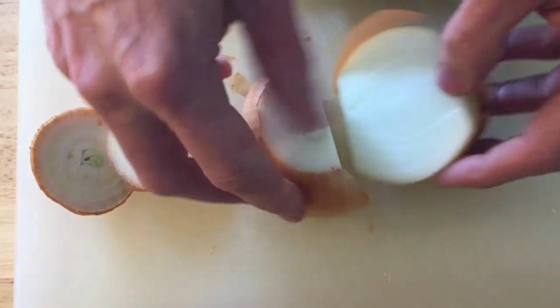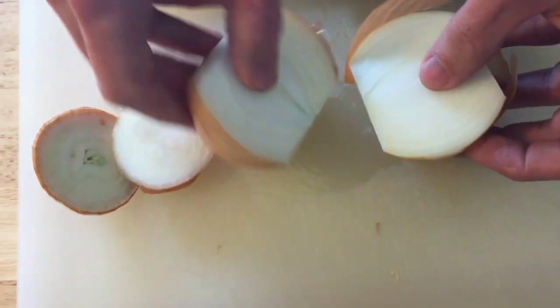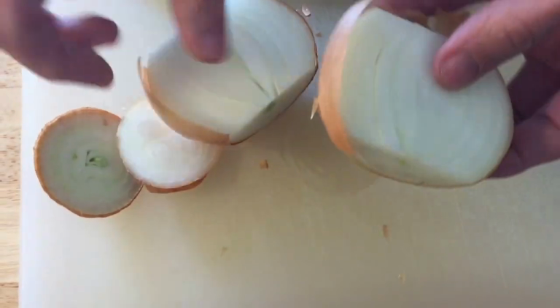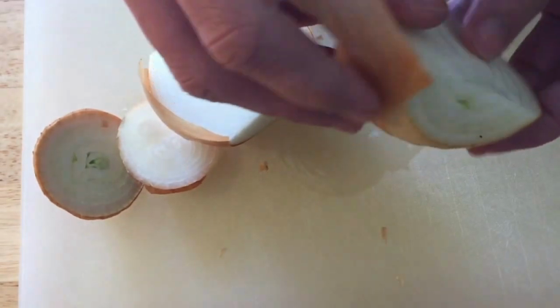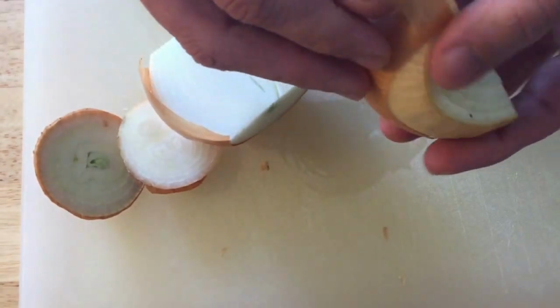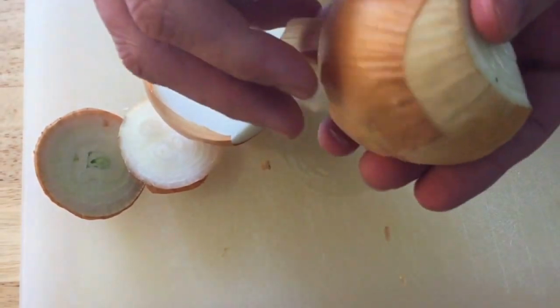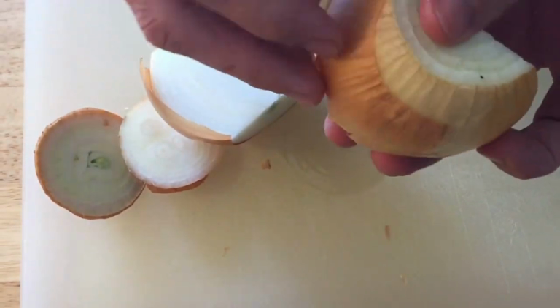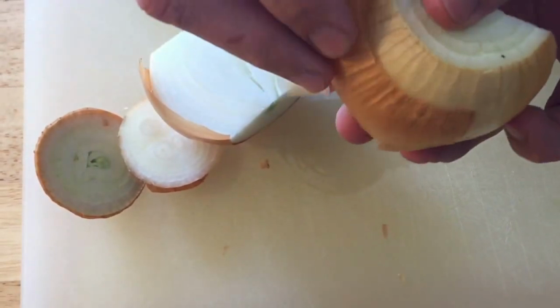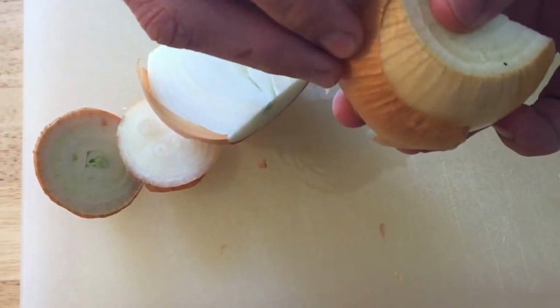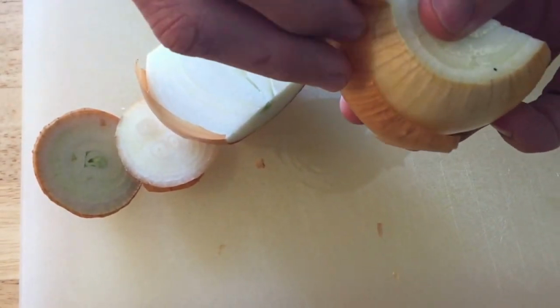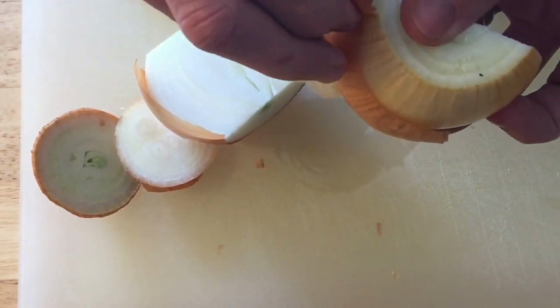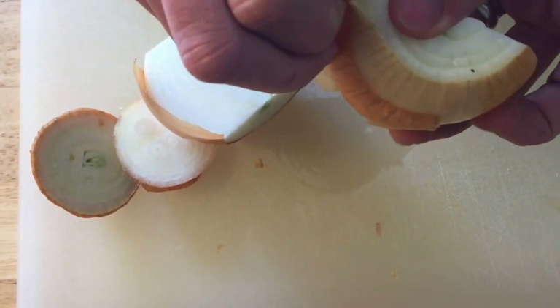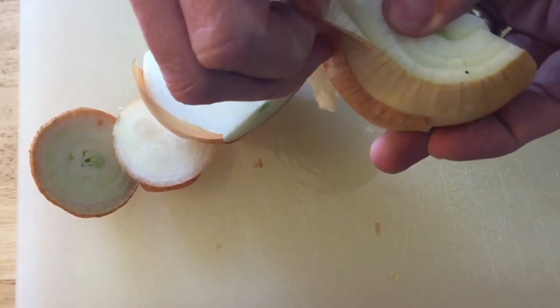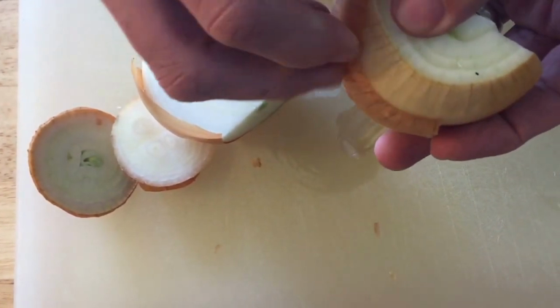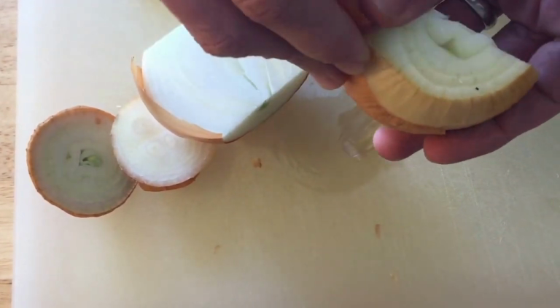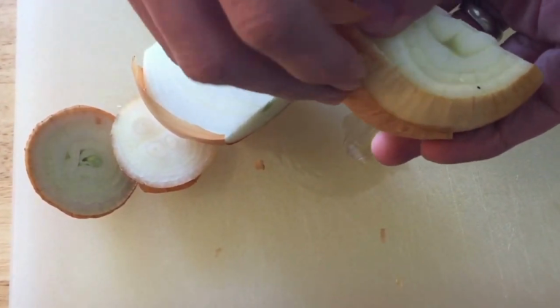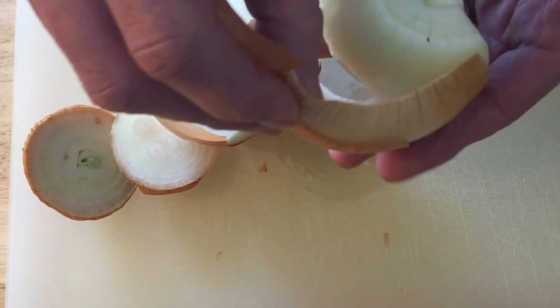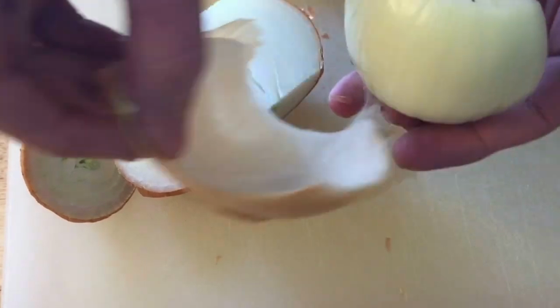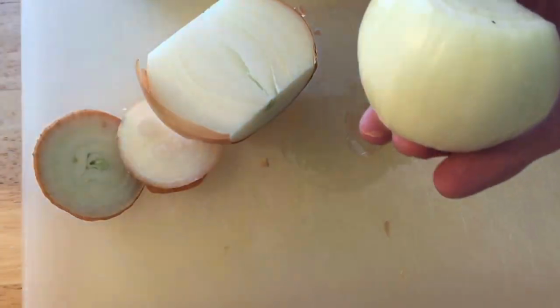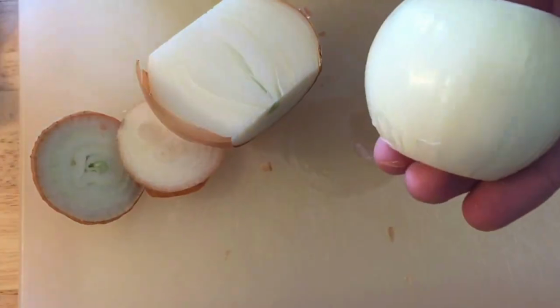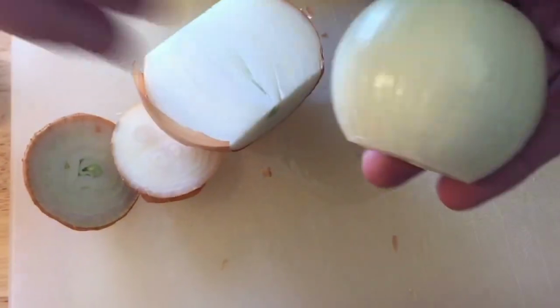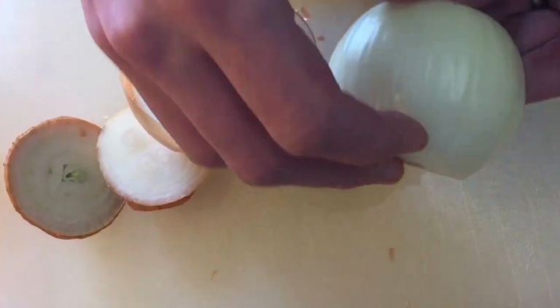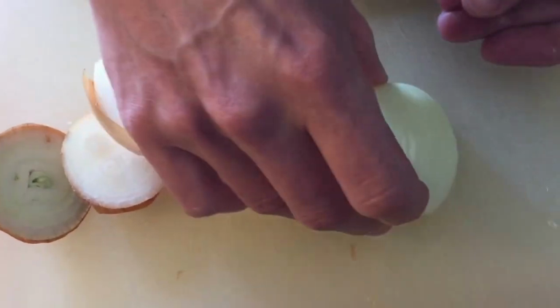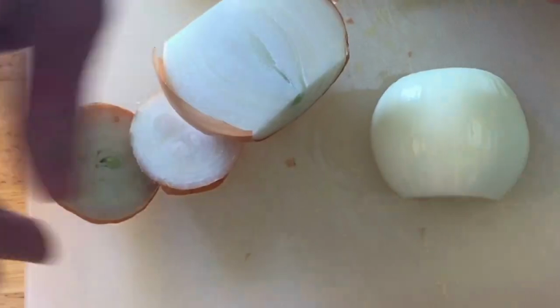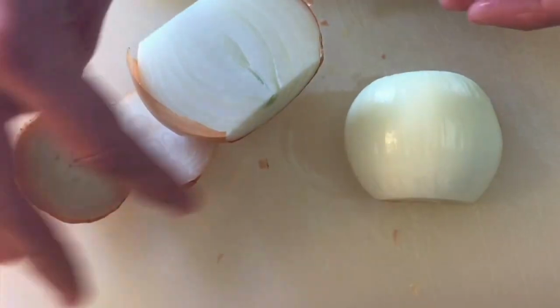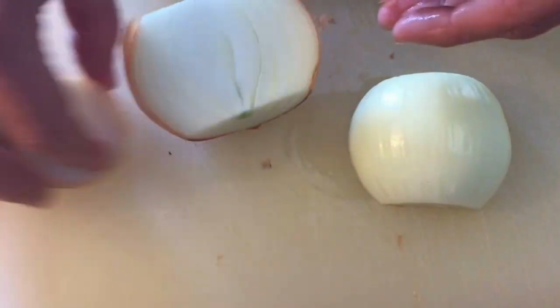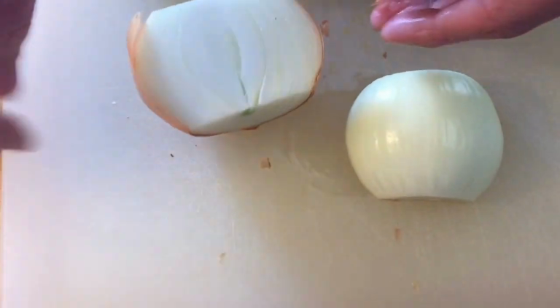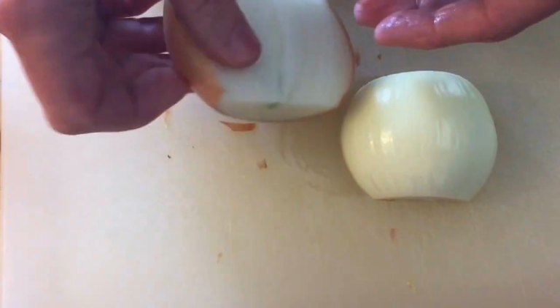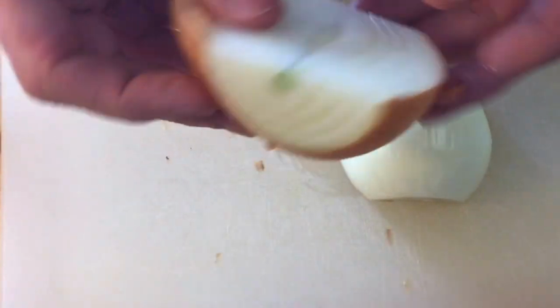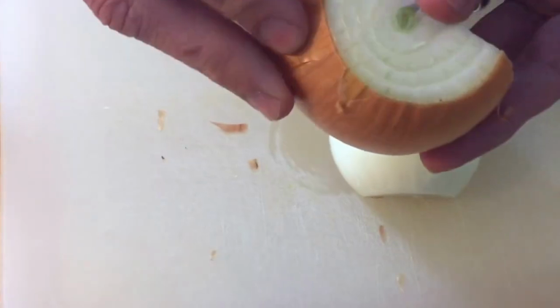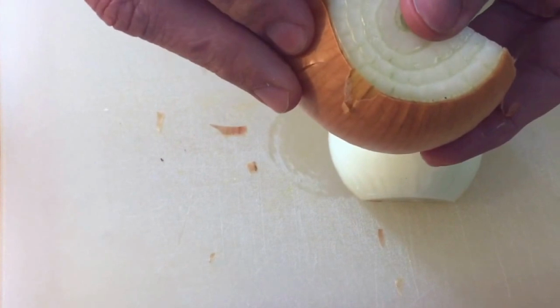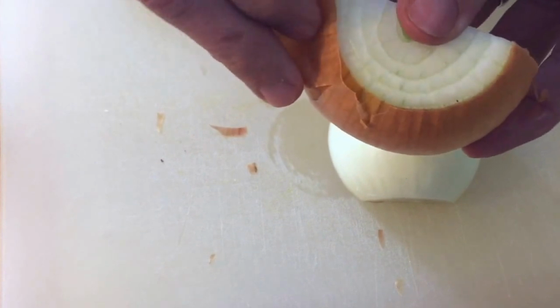Chopping an onion is a pretty essential kitchen skill, so this is something you'll have an opportunity to have a lot of practice with.